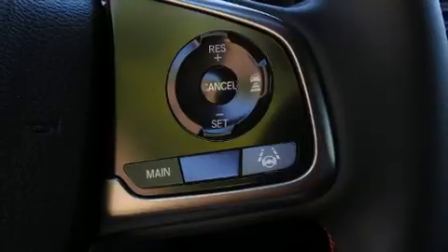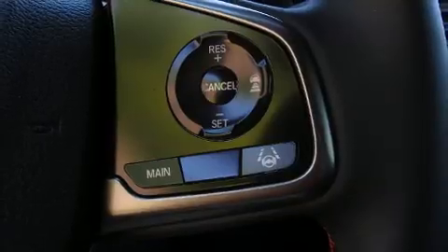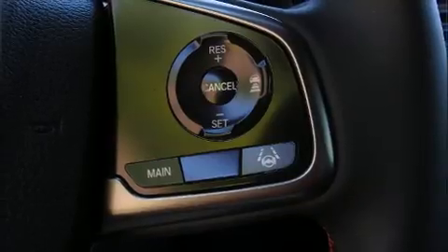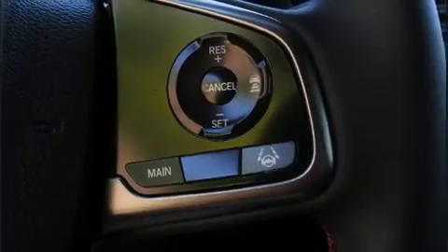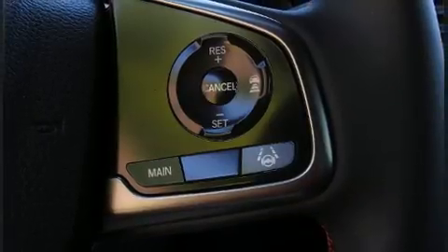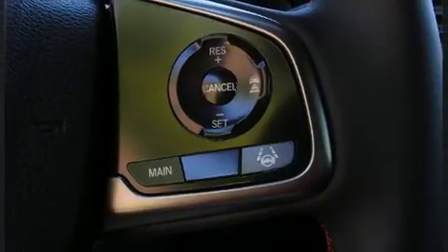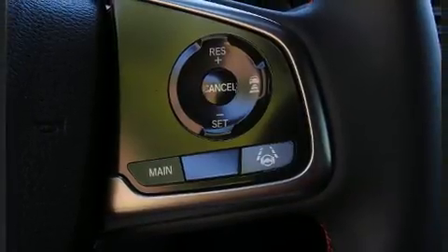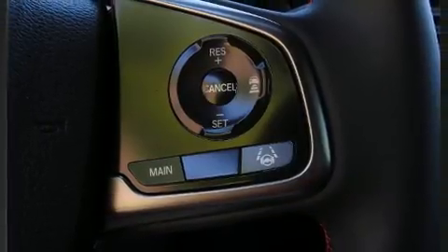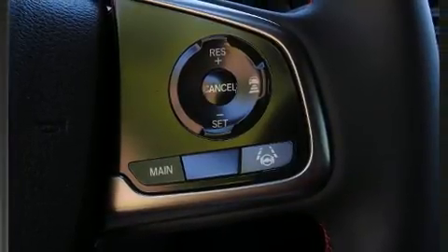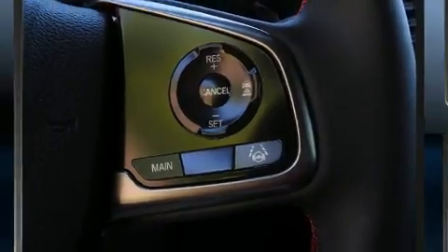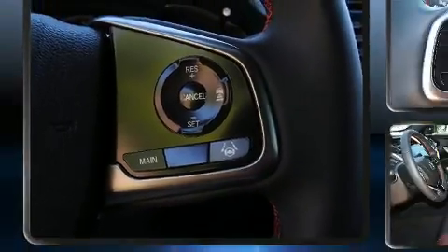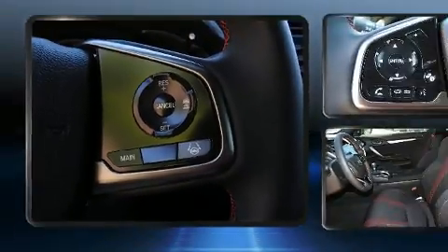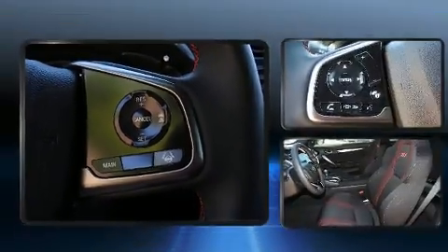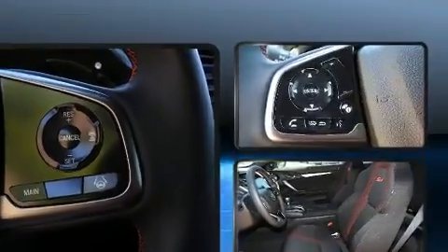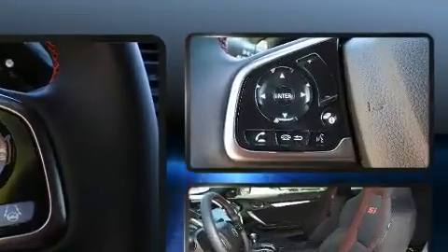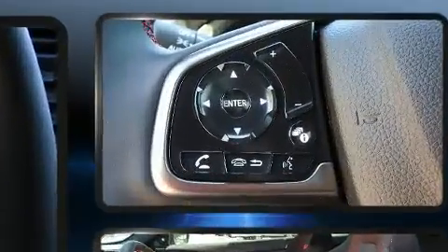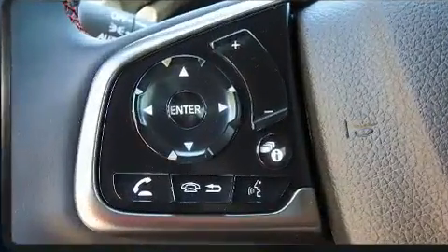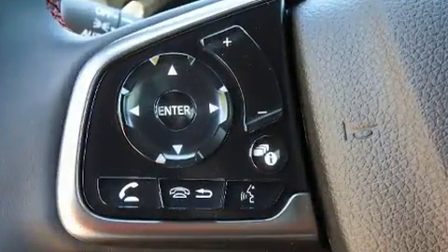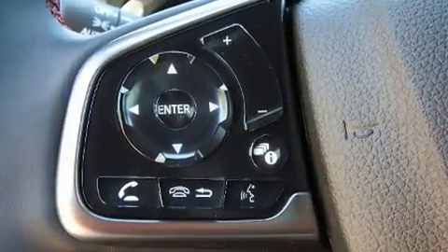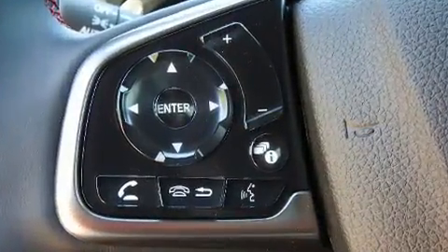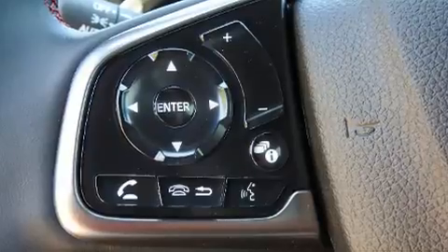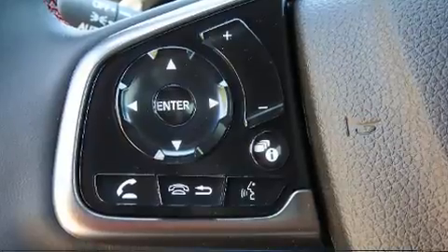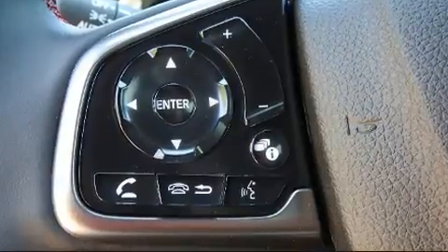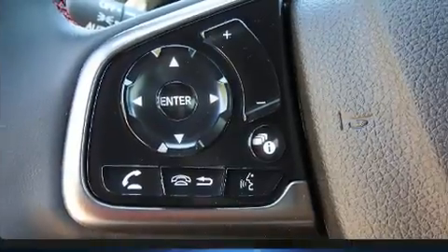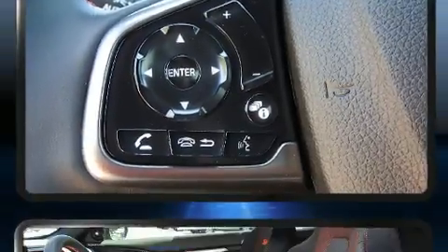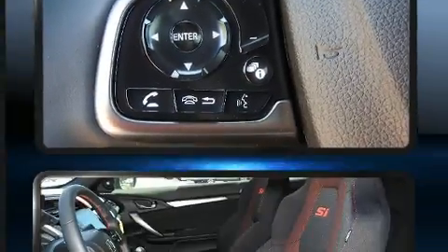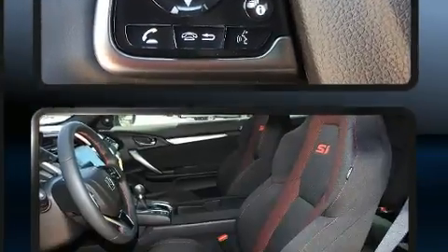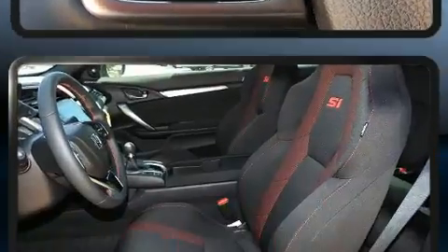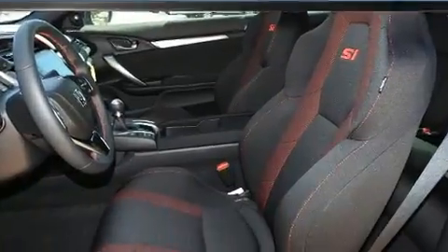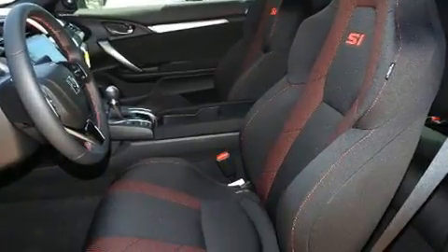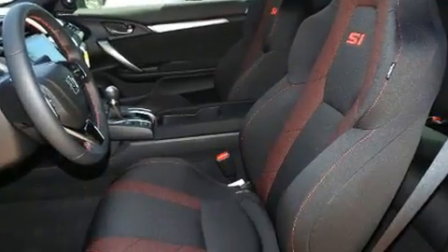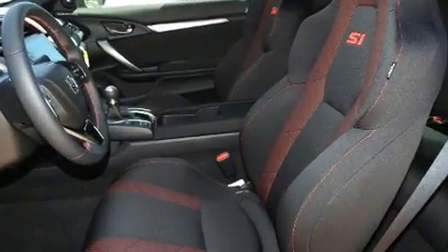Audio features include an AM-FM radio, steering wheel mounted audio controls, and ten speakers, providing excellent sound throughout the cabin.